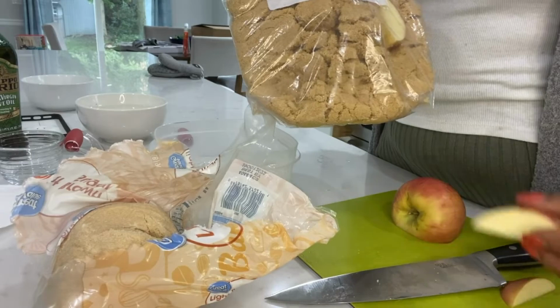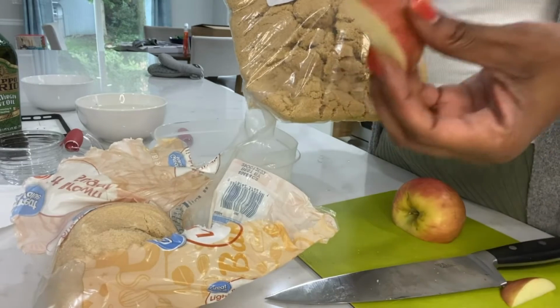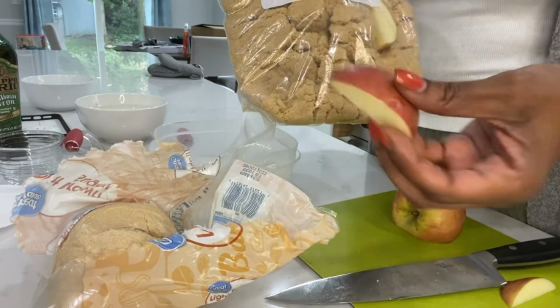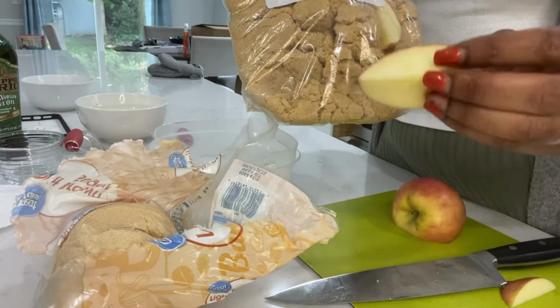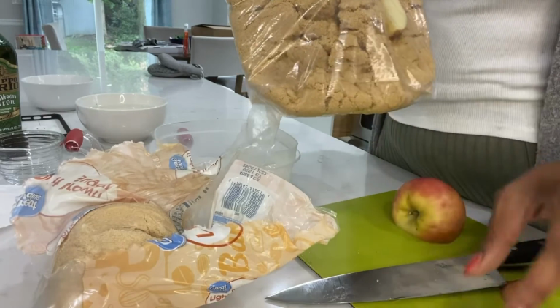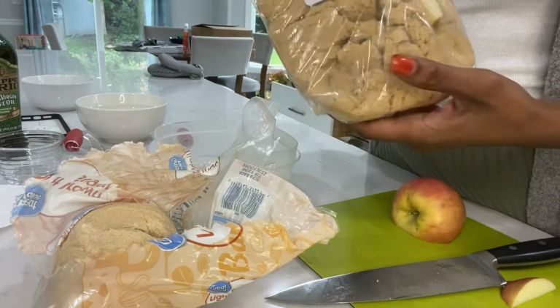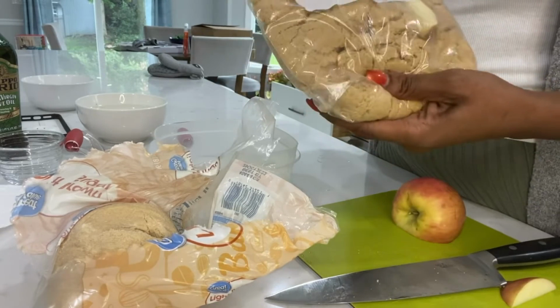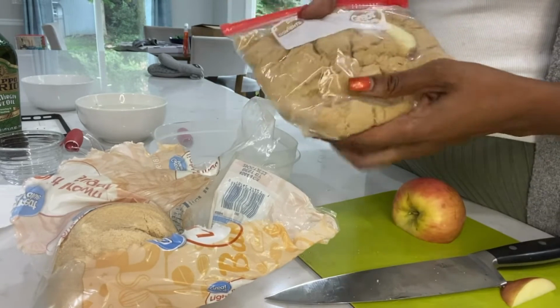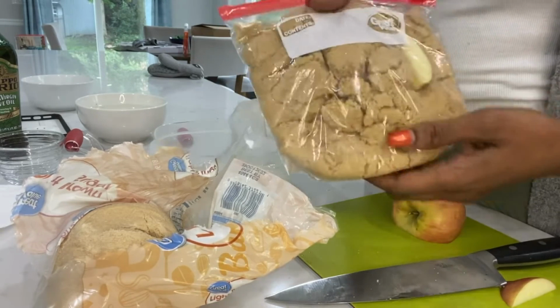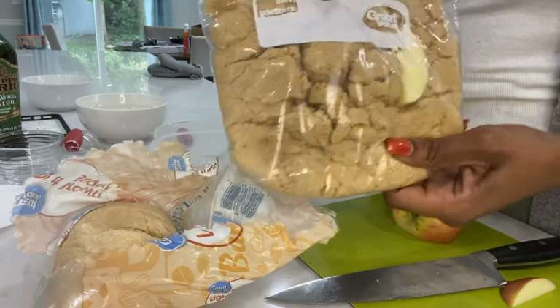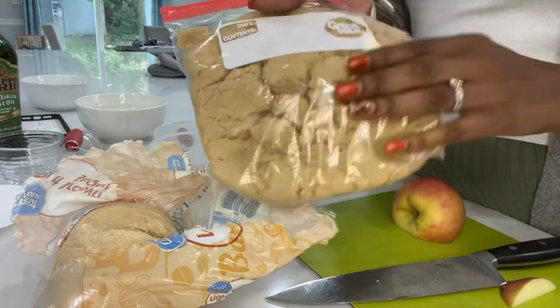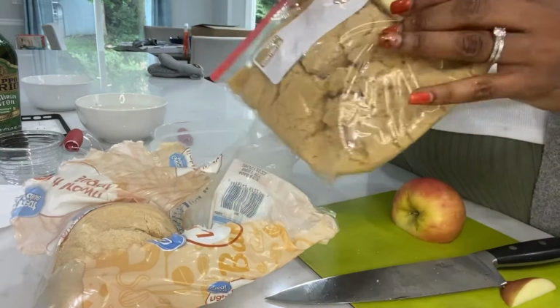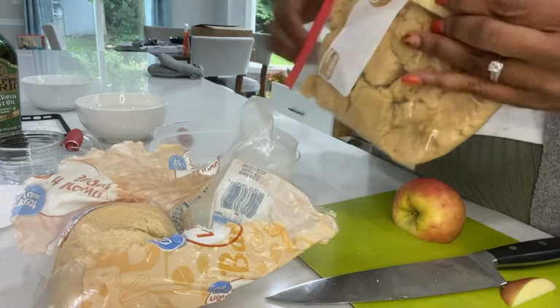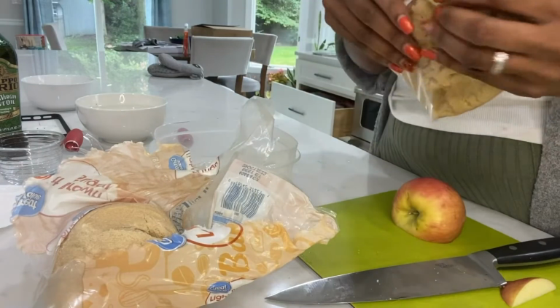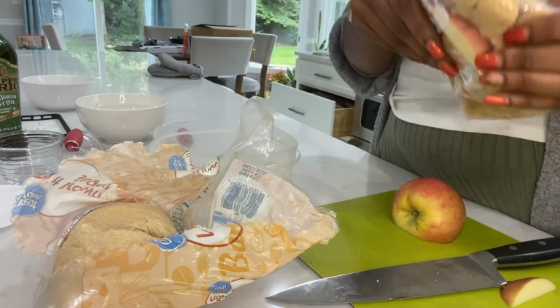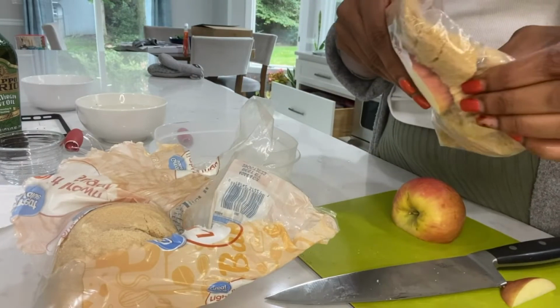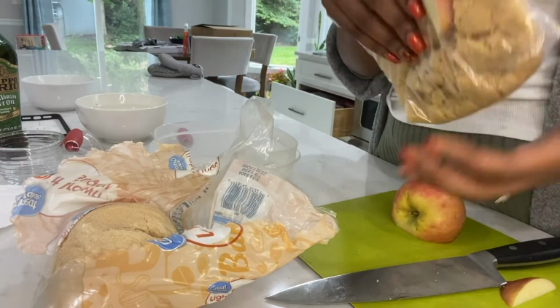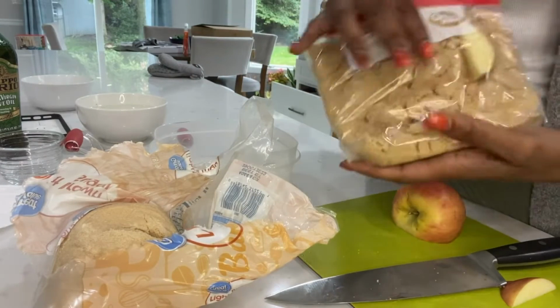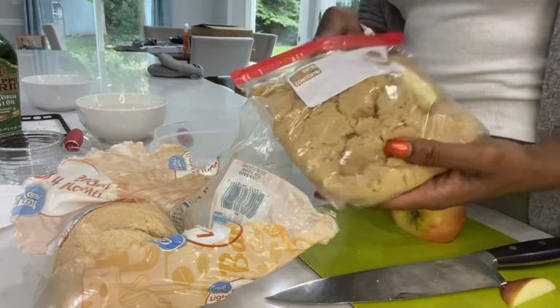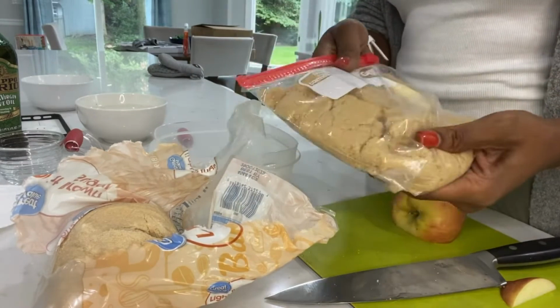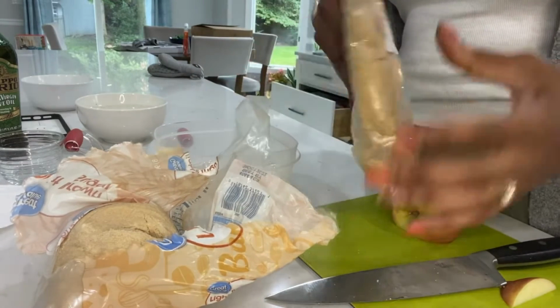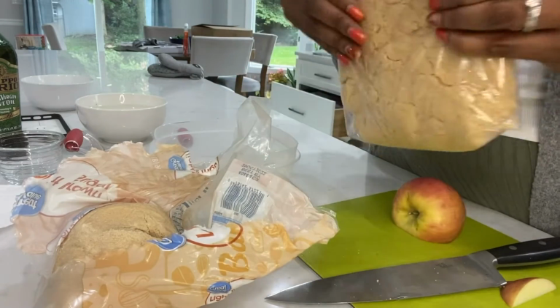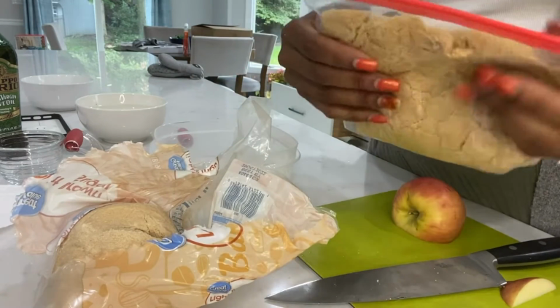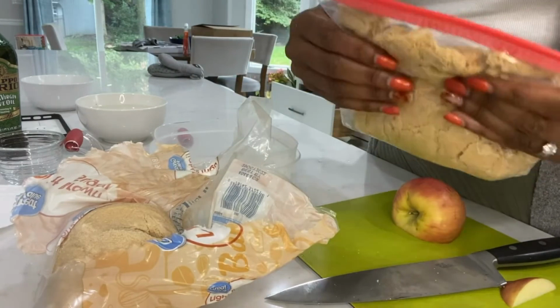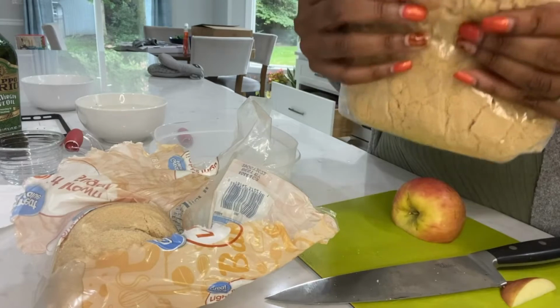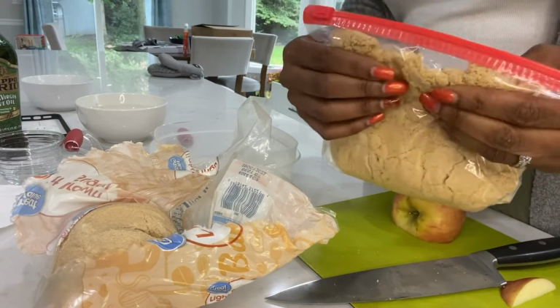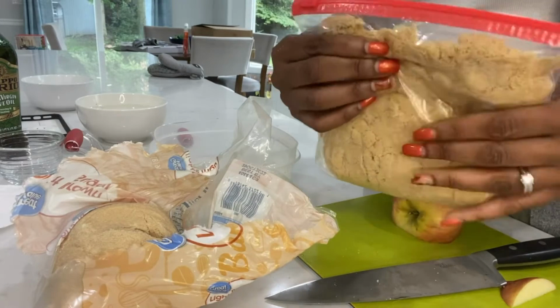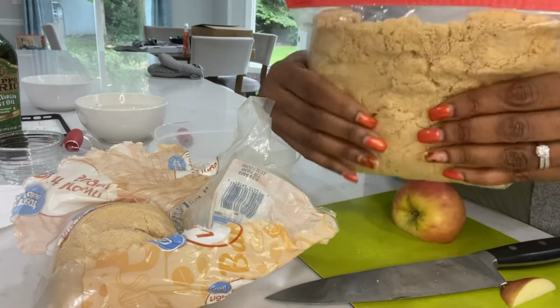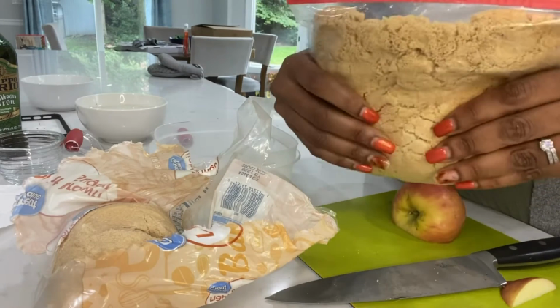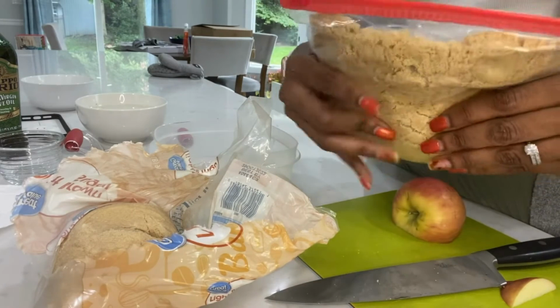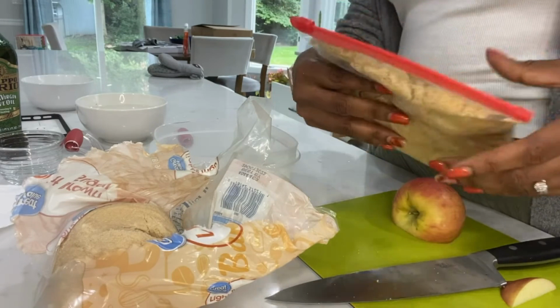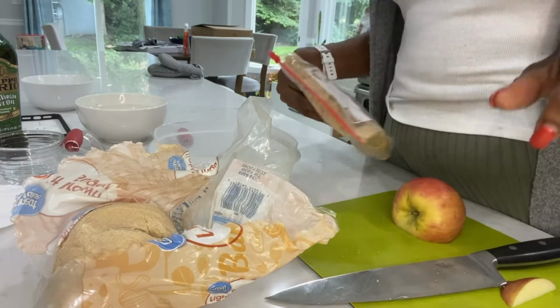That's right — when you open up the sugar and use it for the first time, just put a little piece of apple or orange peel in your sugar, and it will stay forever soft.